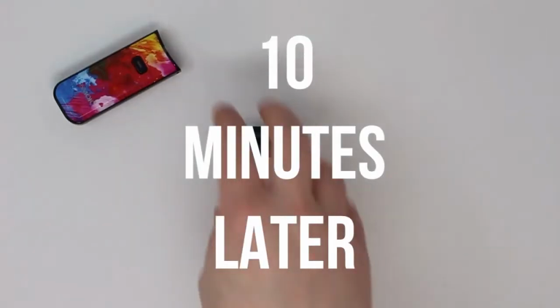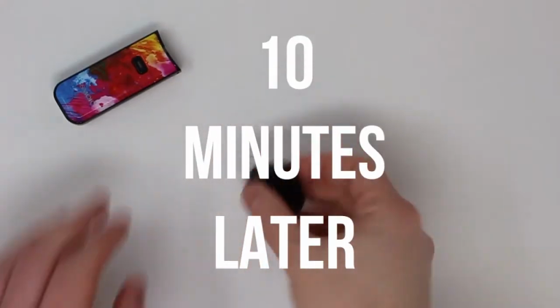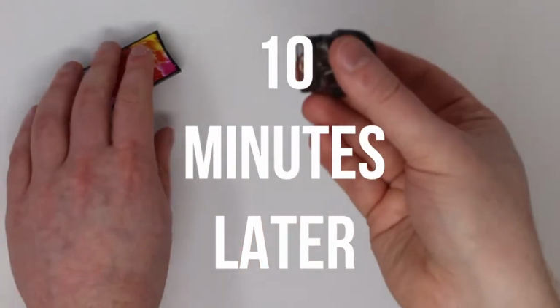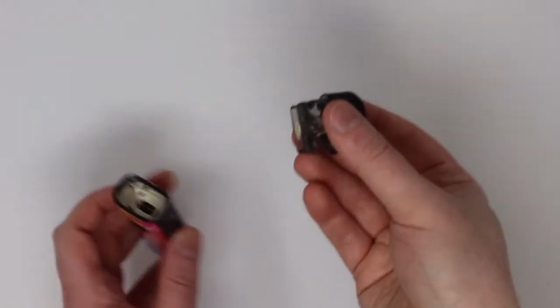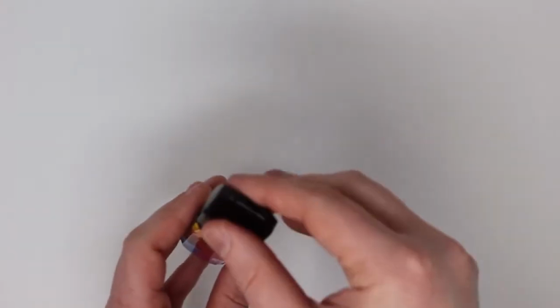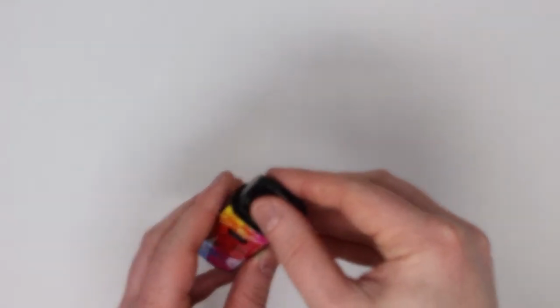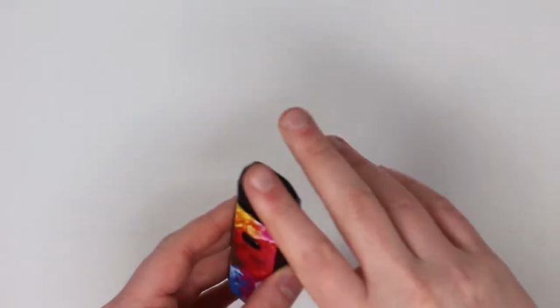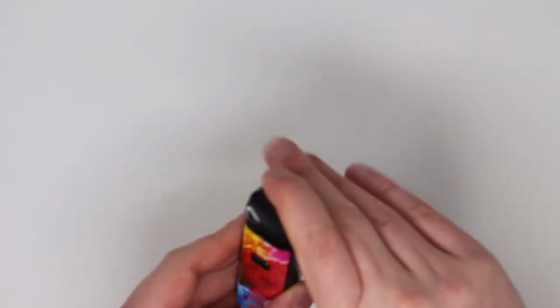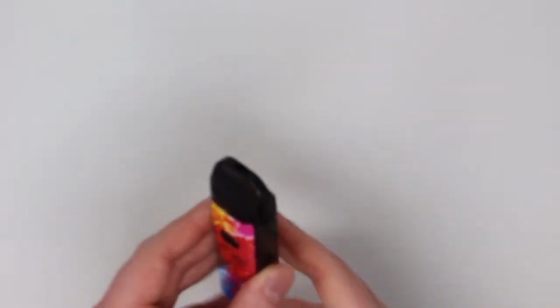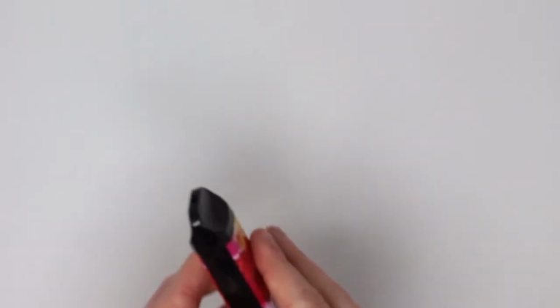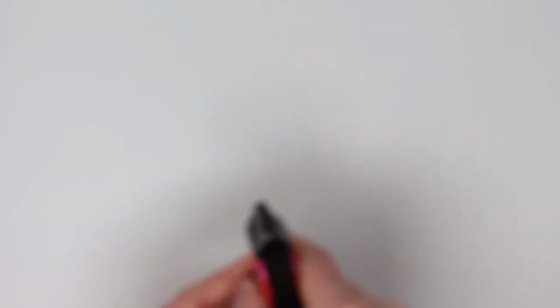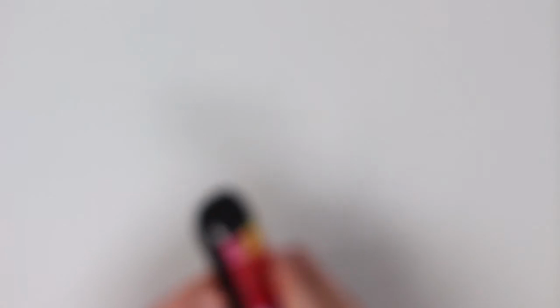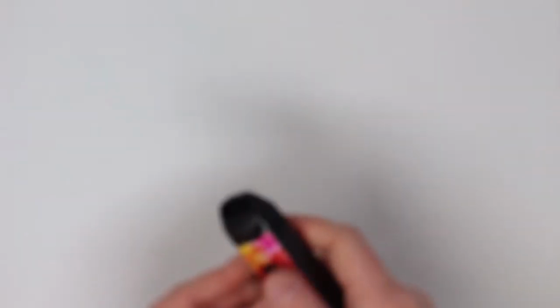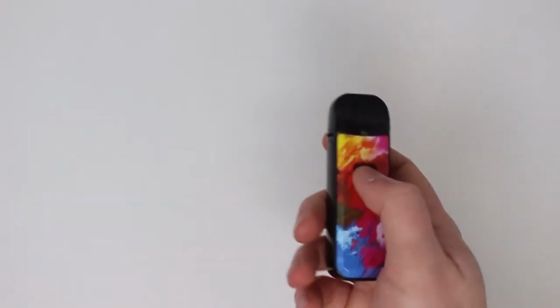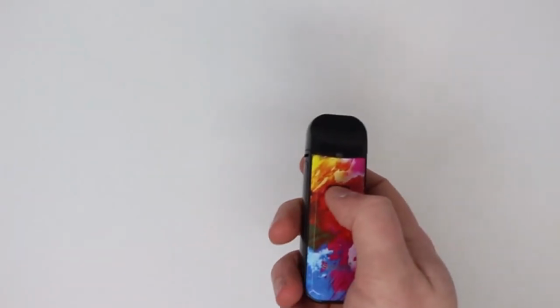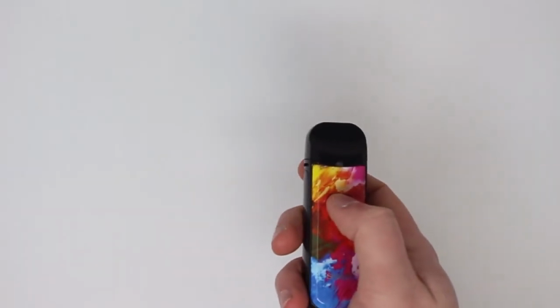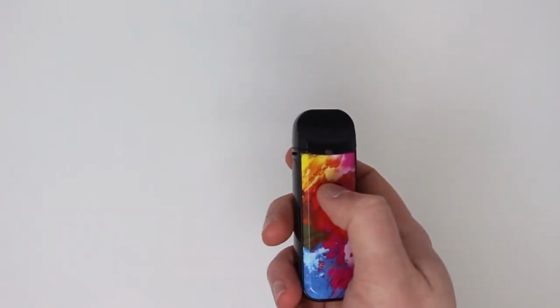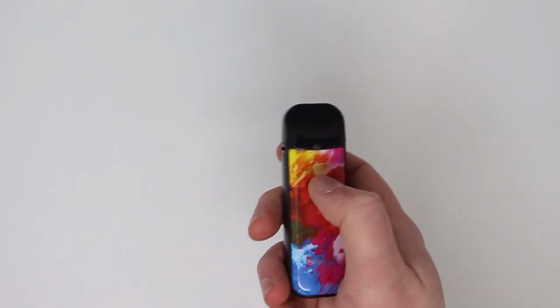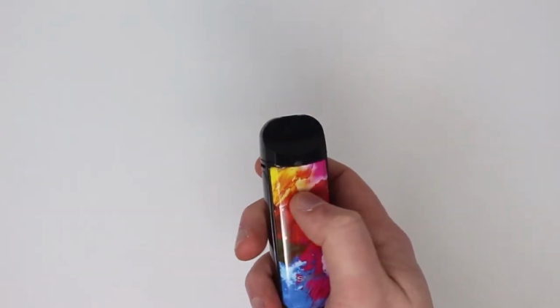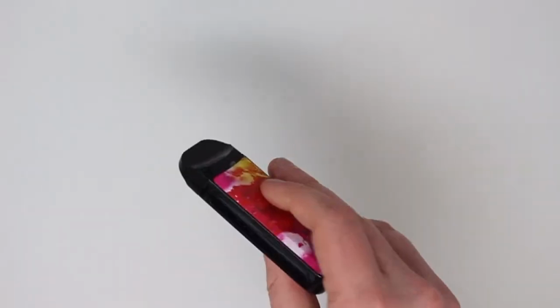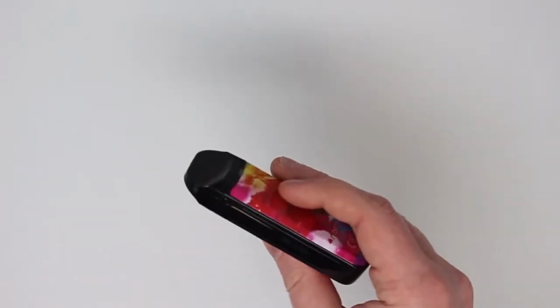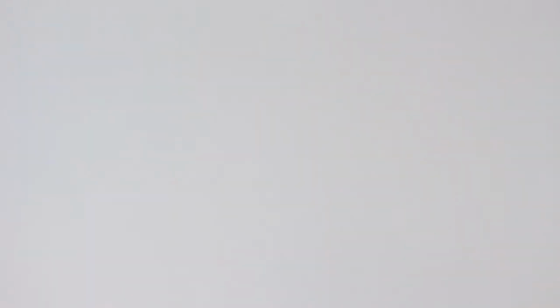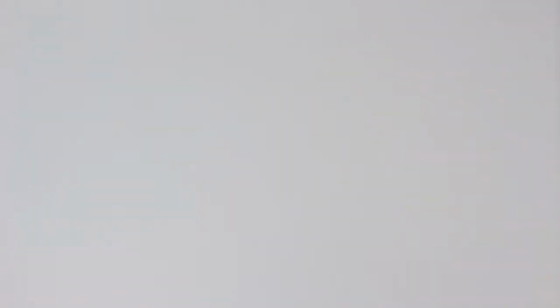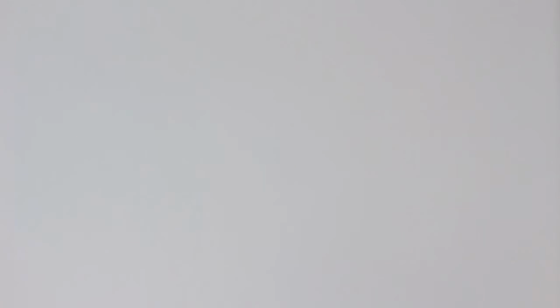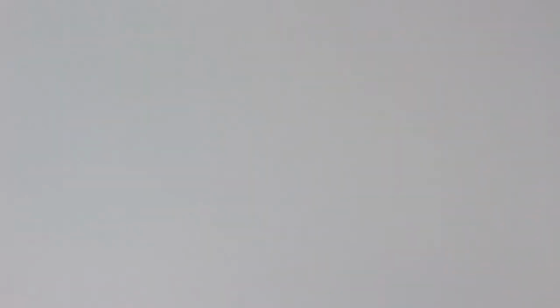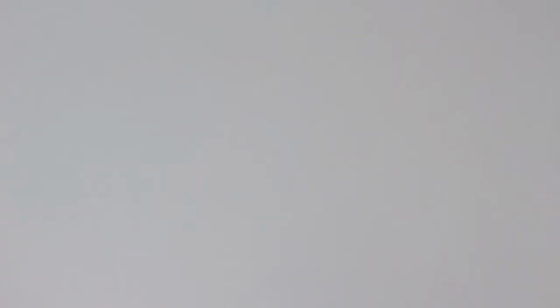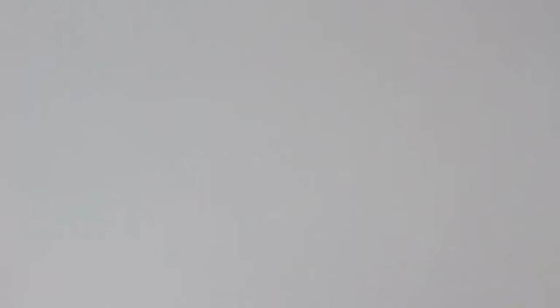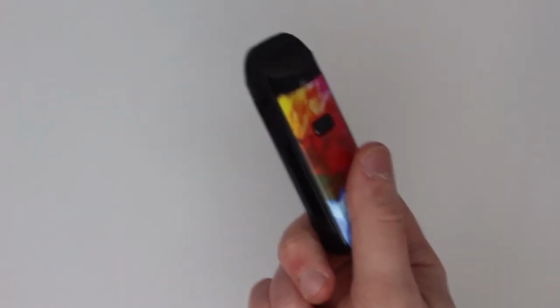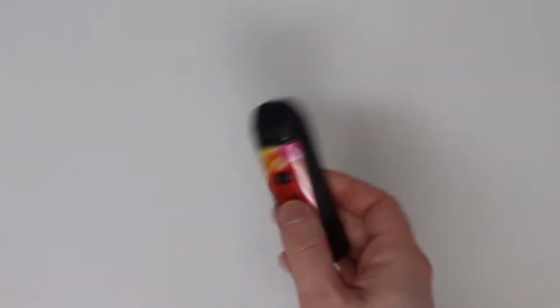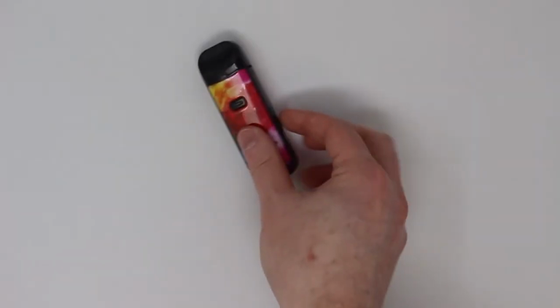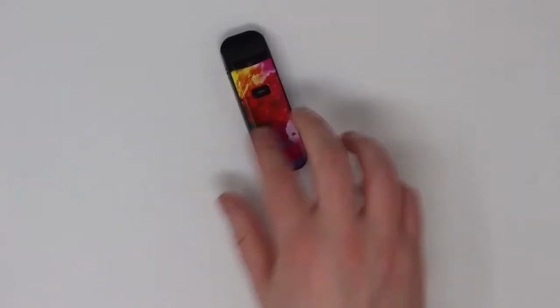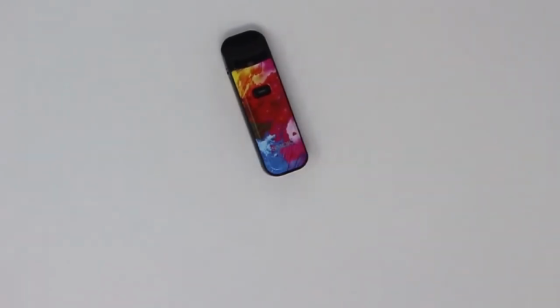That's been about 10 minutes. Take the pod, pop it in, five clicks to turn the device on — perfect, good to go.